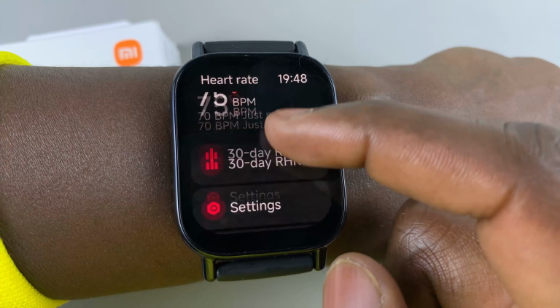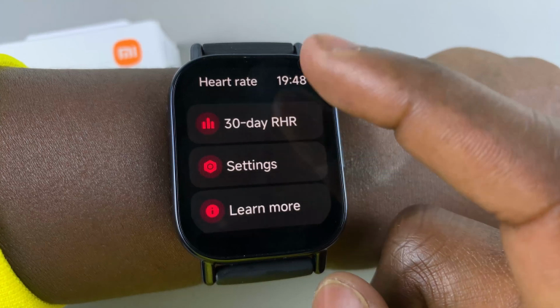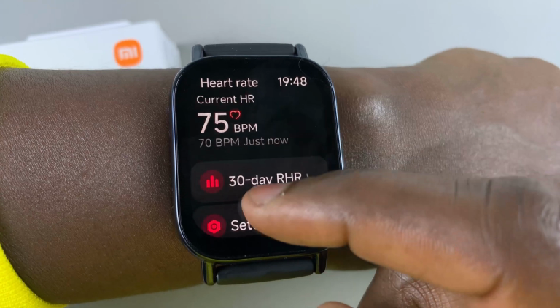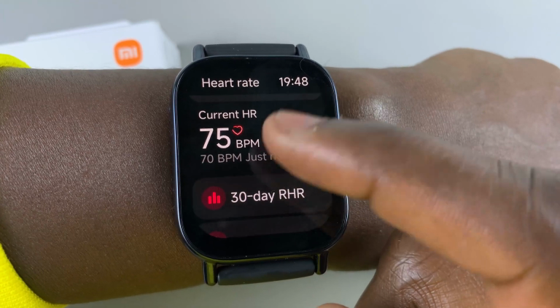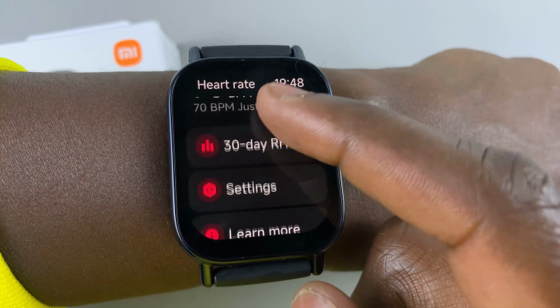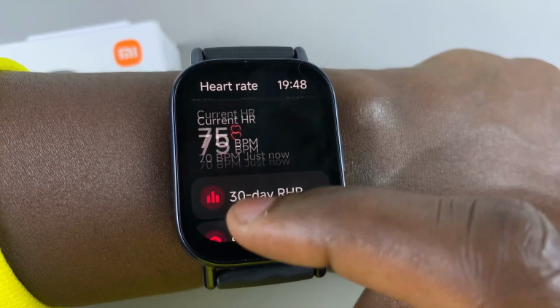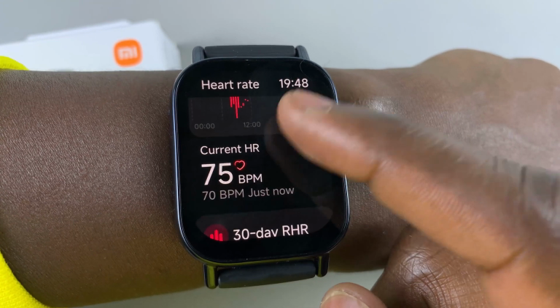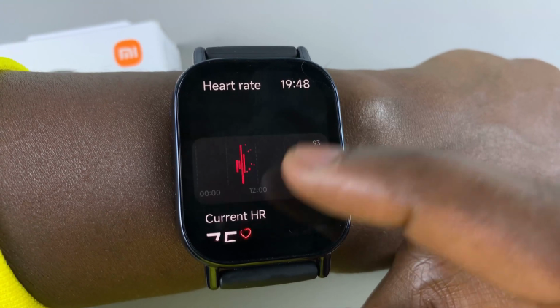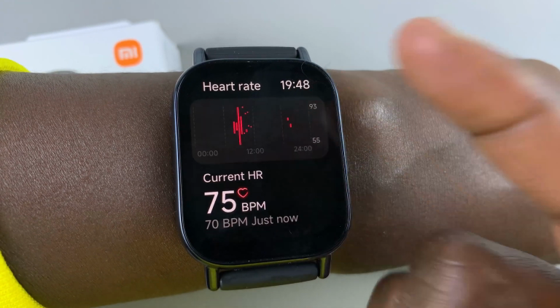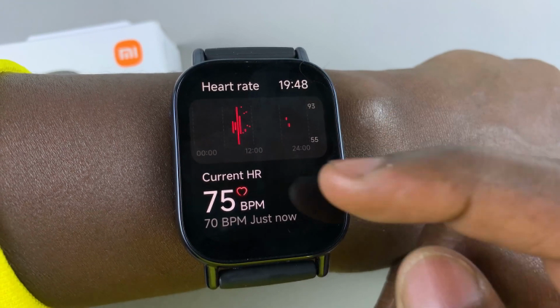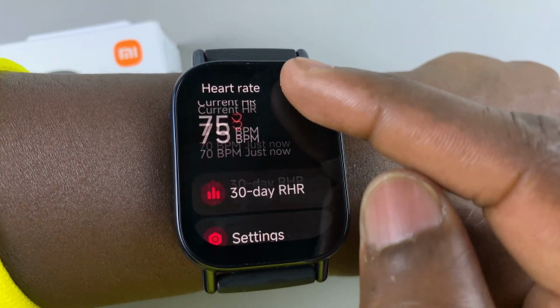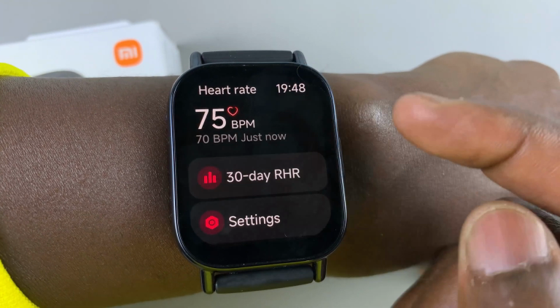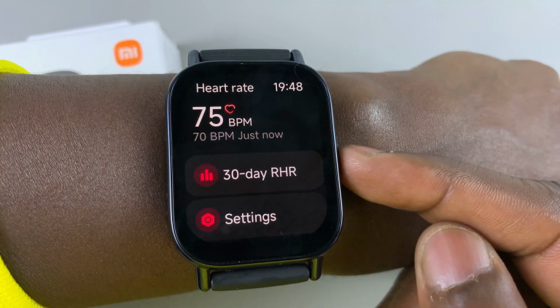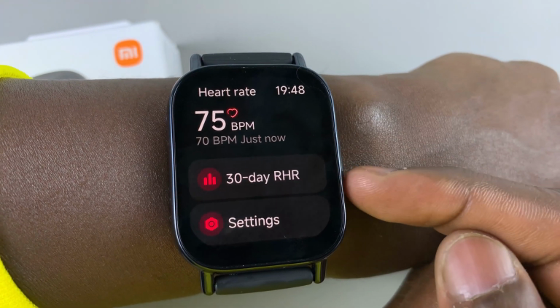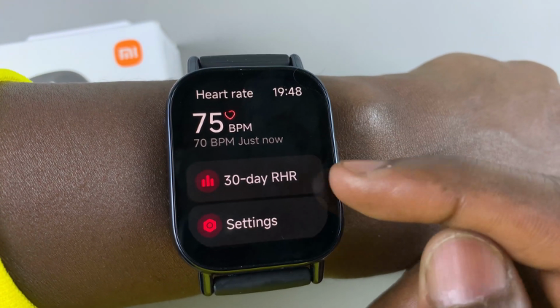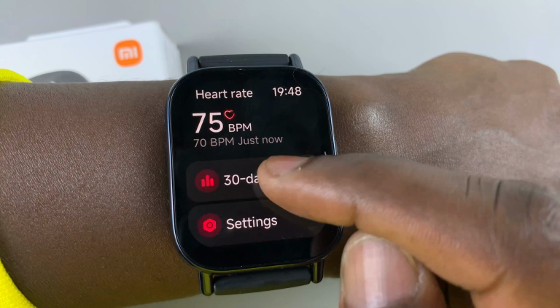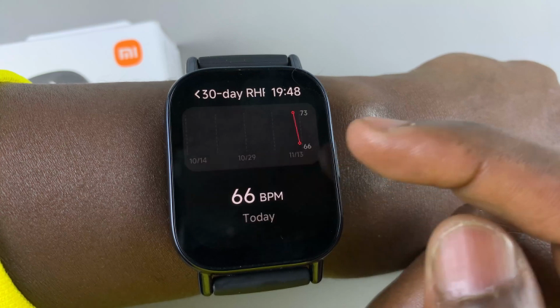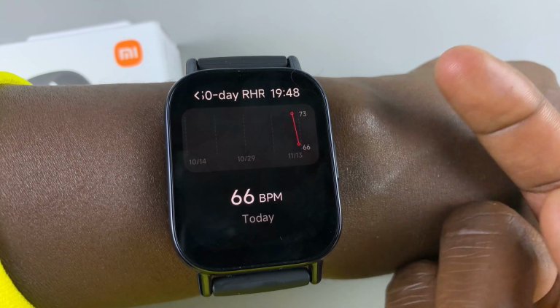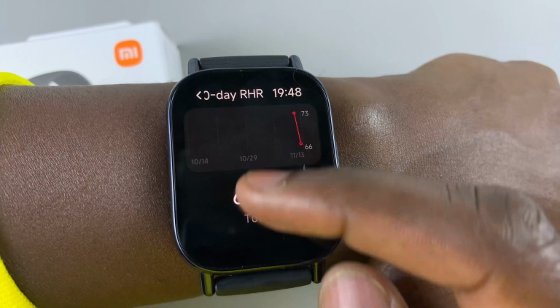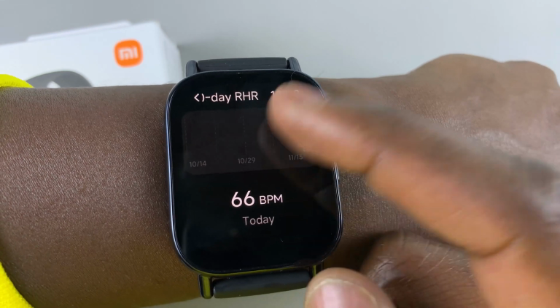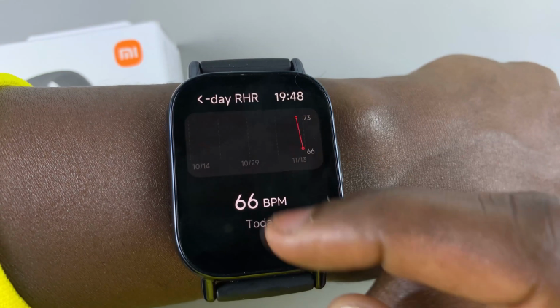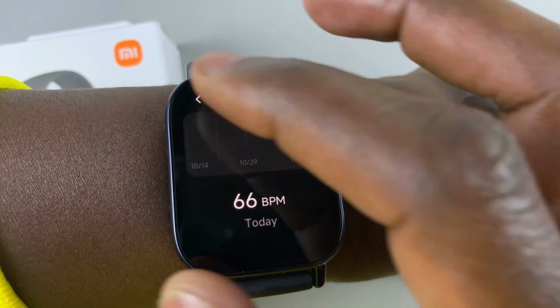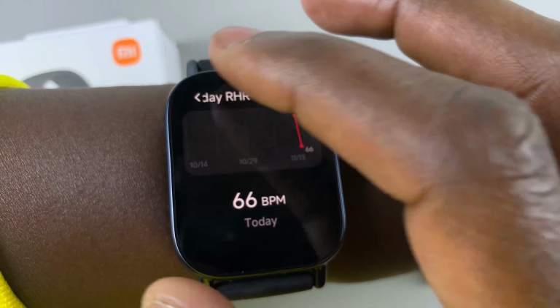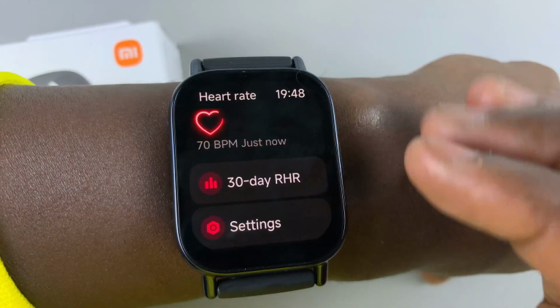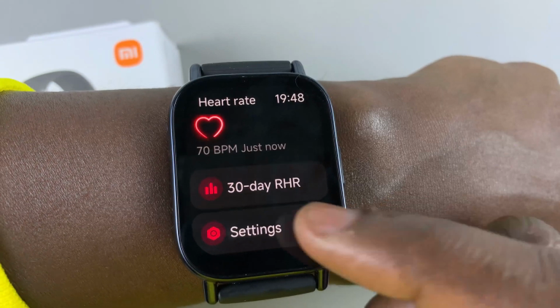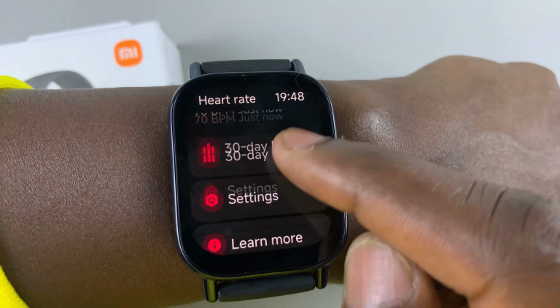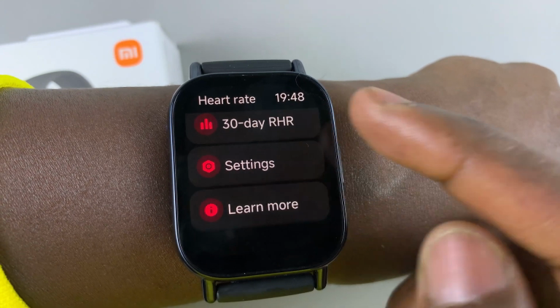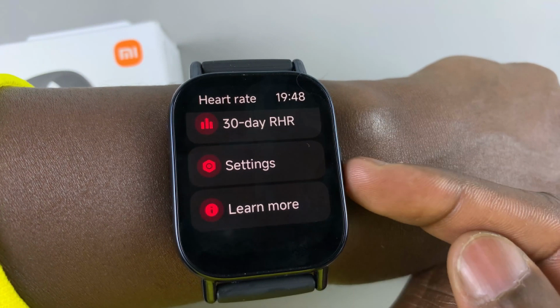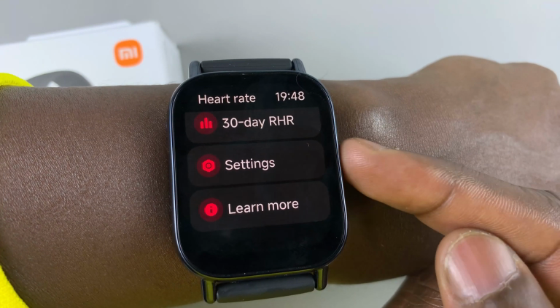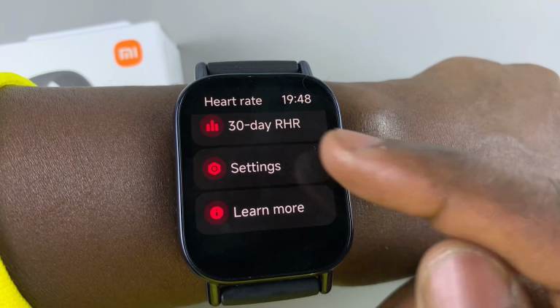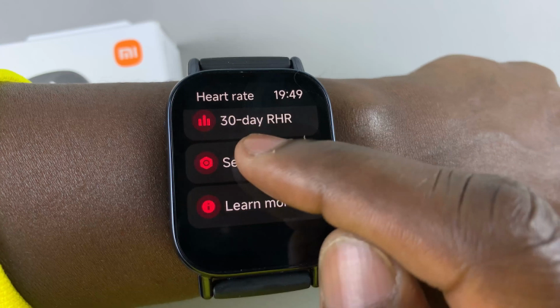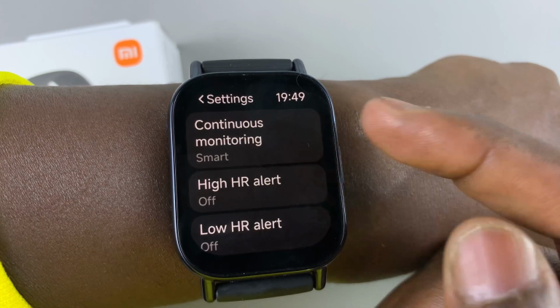Now you can see more options regarding your heart rate. You can see your 30-day heart rate readings. You can go down and select the settings option.